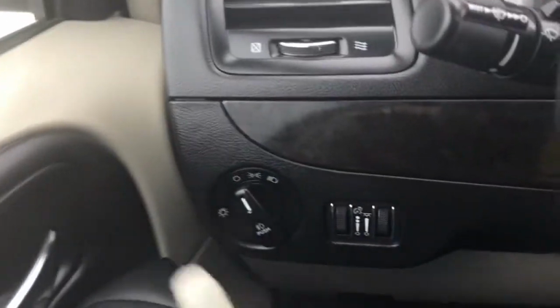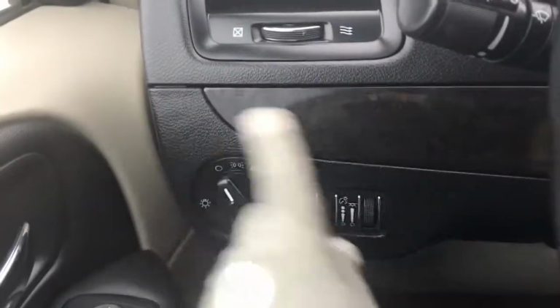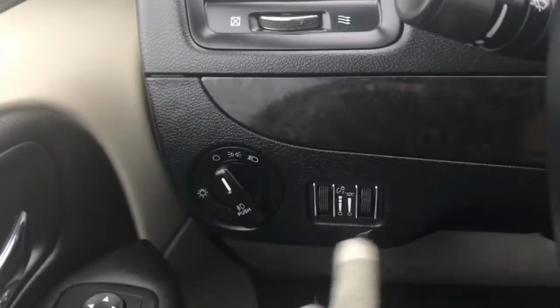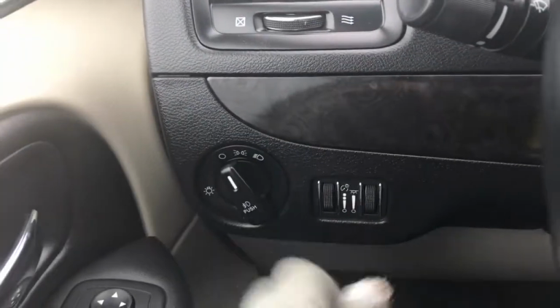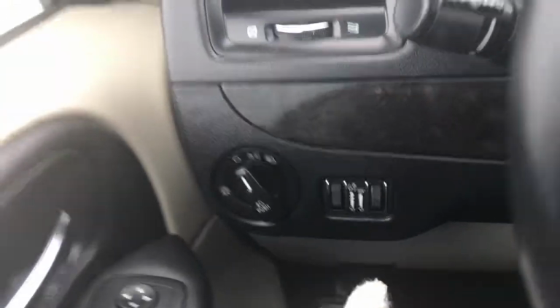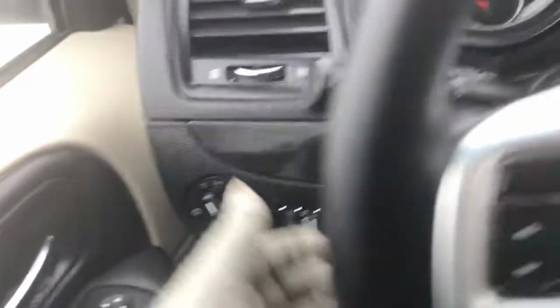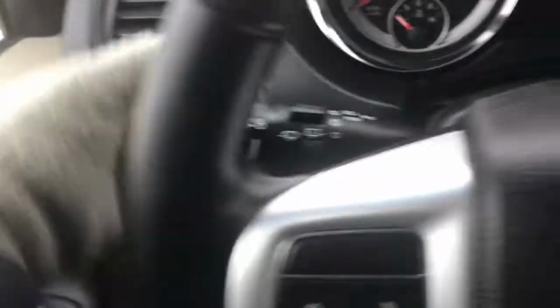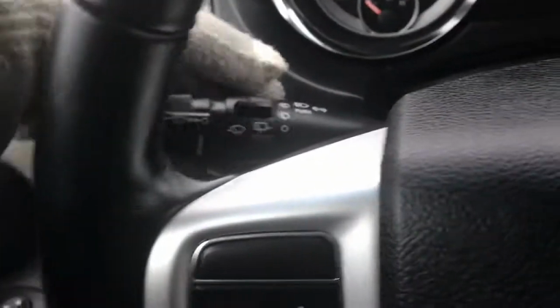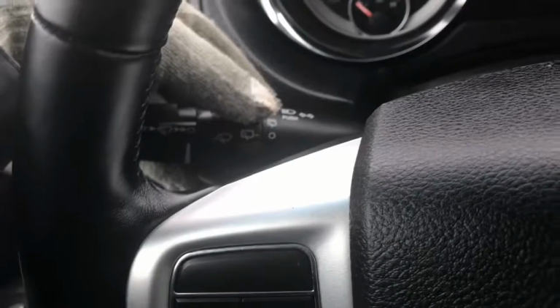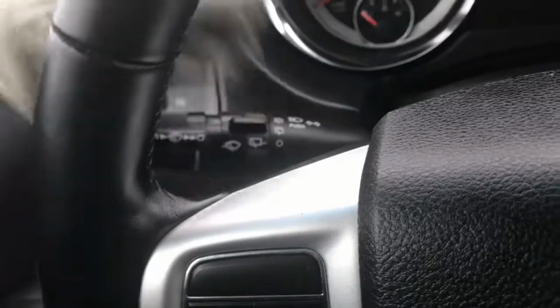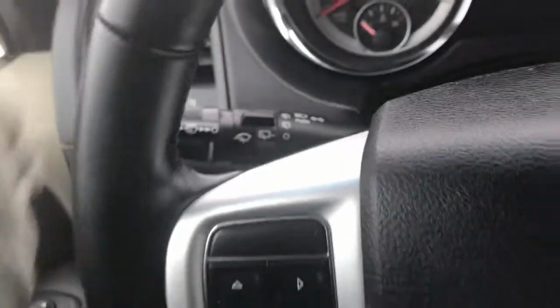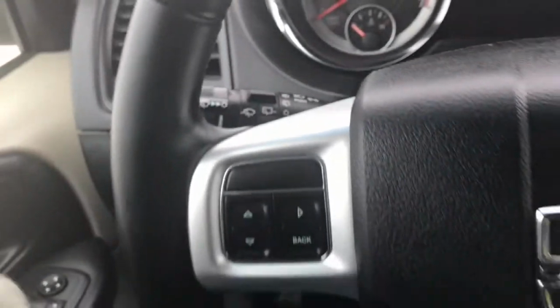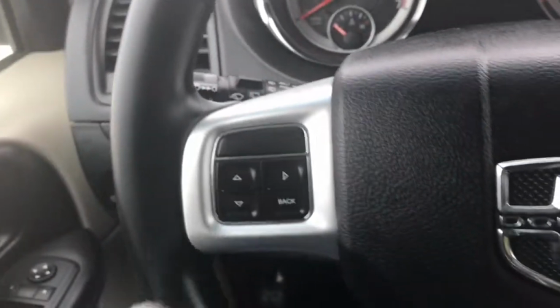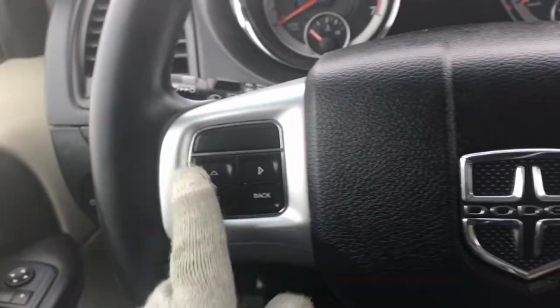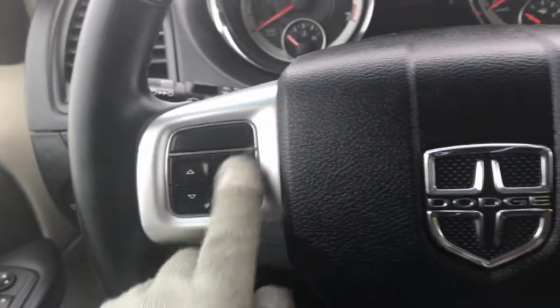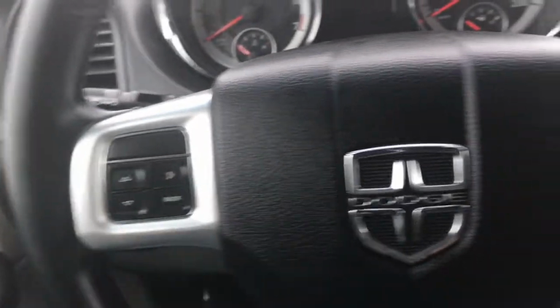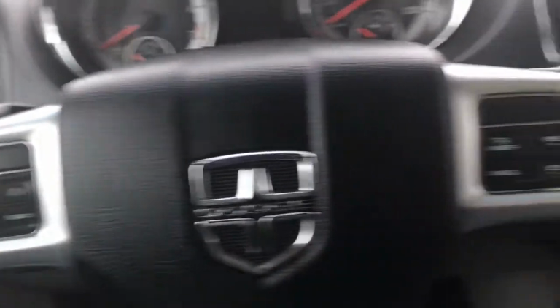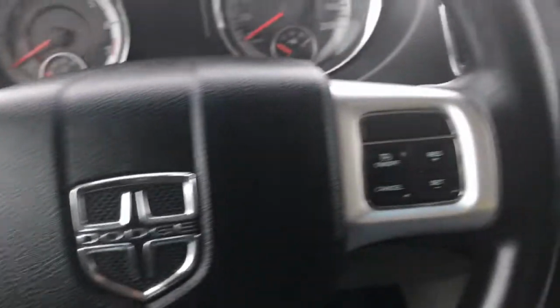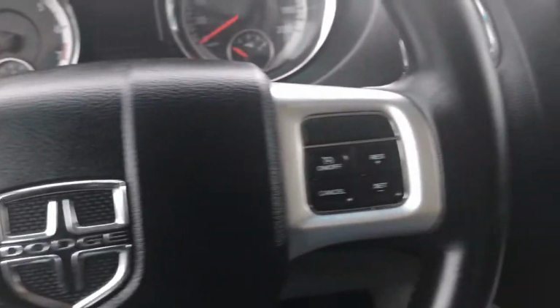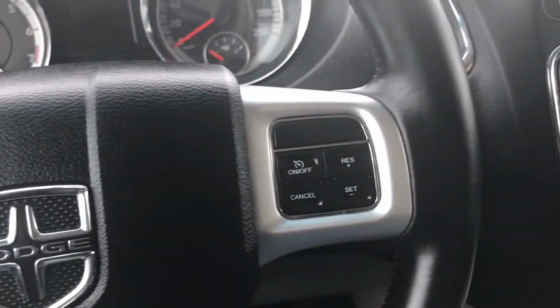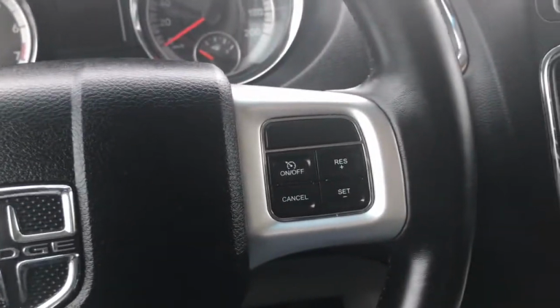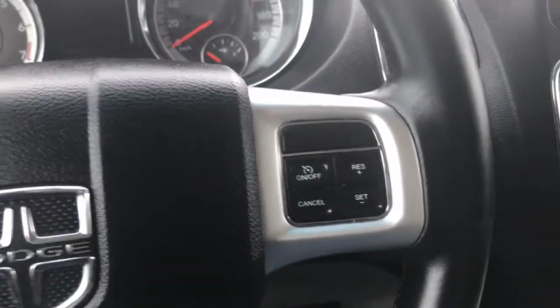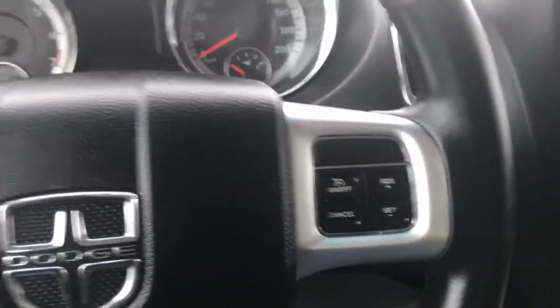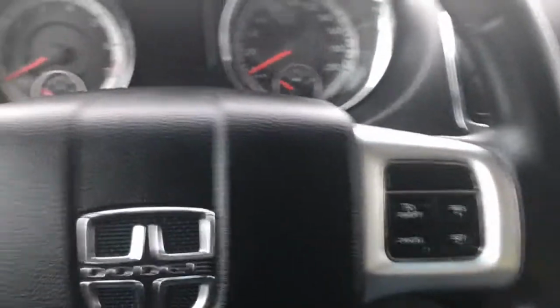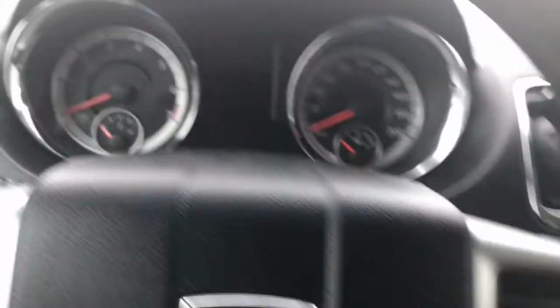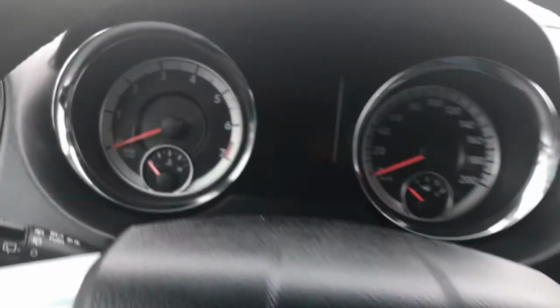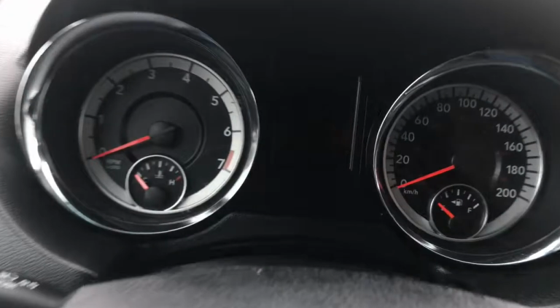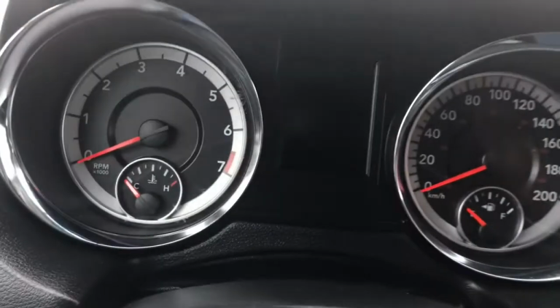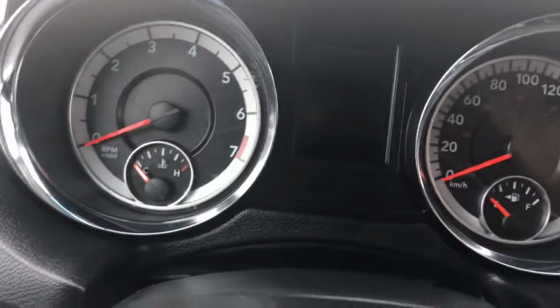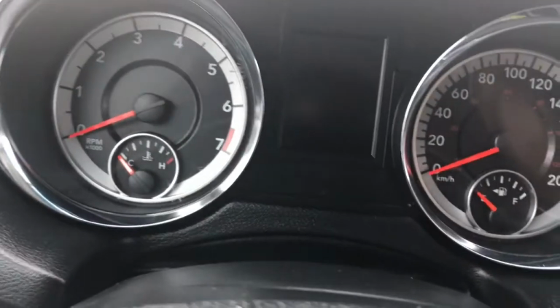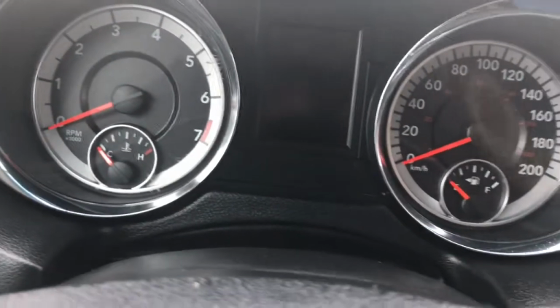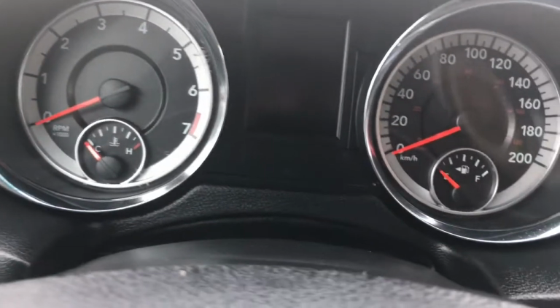We have your lights on the left hand side, your windscreen wipers on the back of the steering wheel, your screen options as well as your cruise control. So I'll just go ahead and start her up for us.